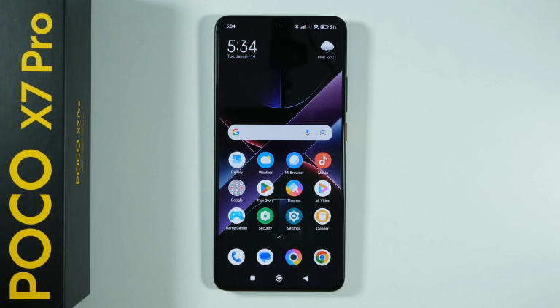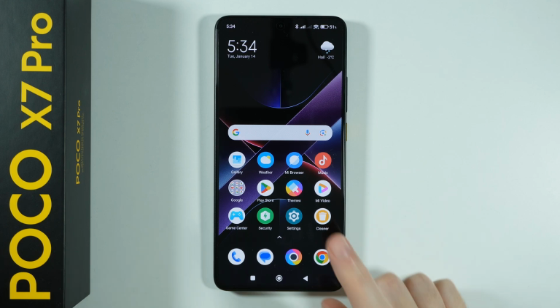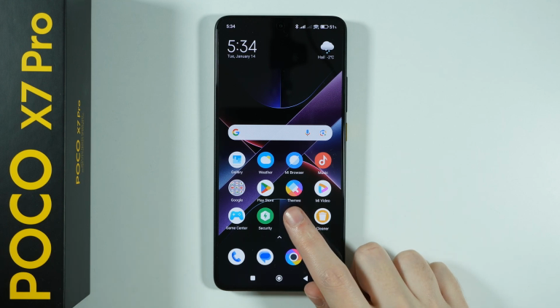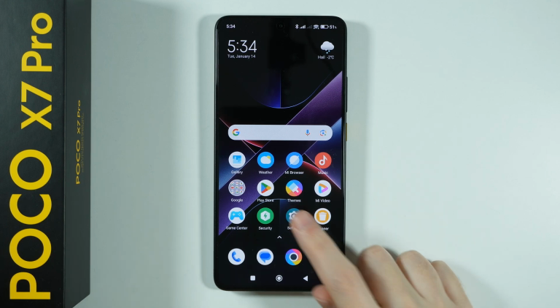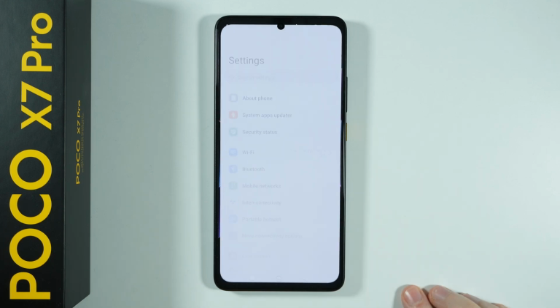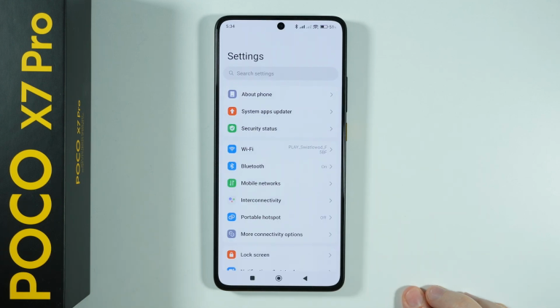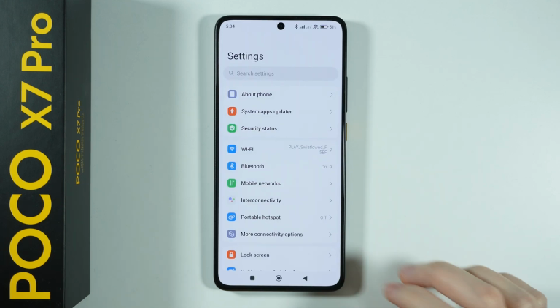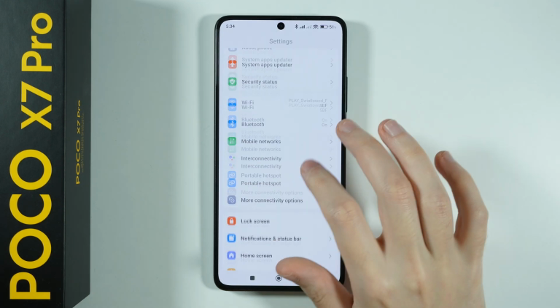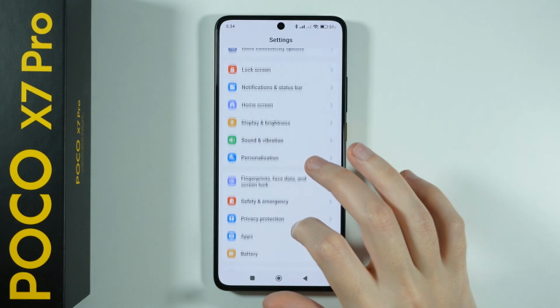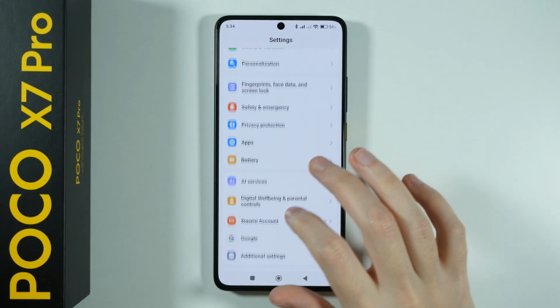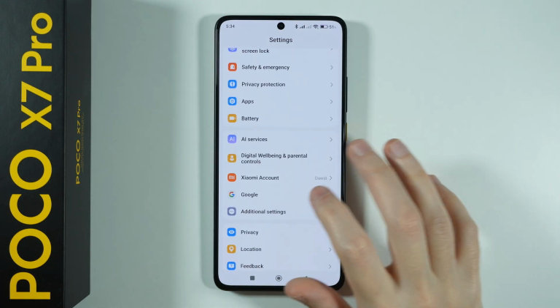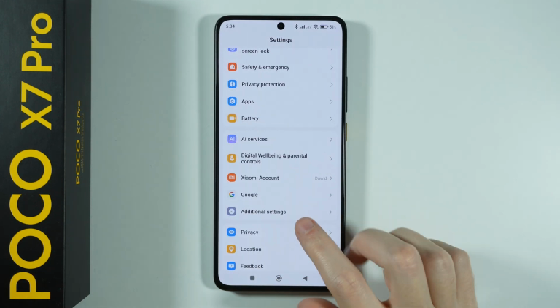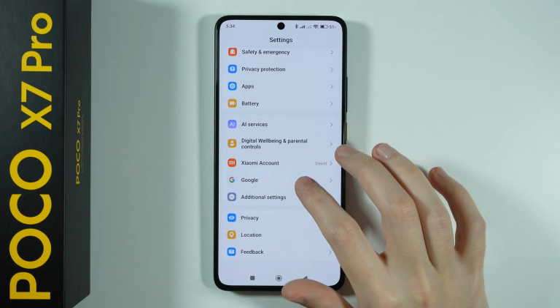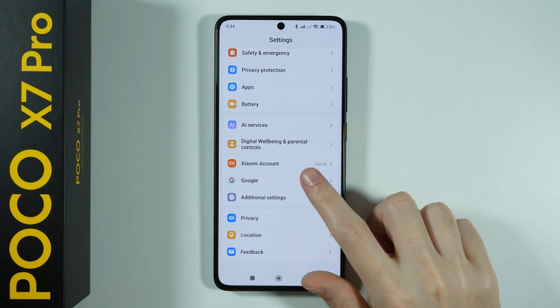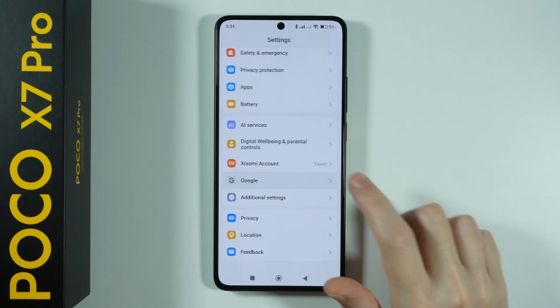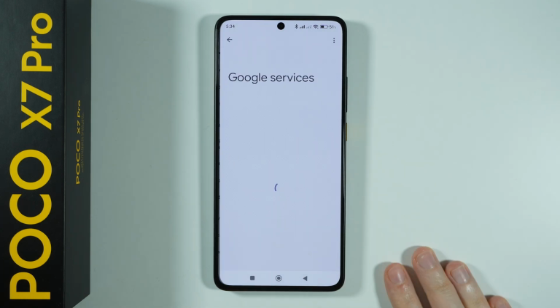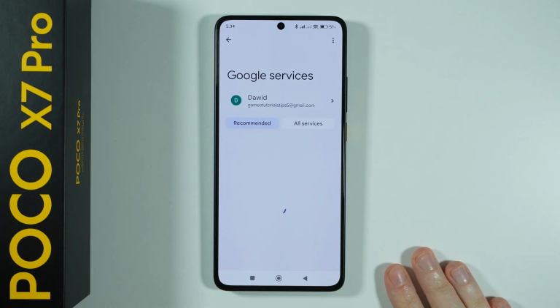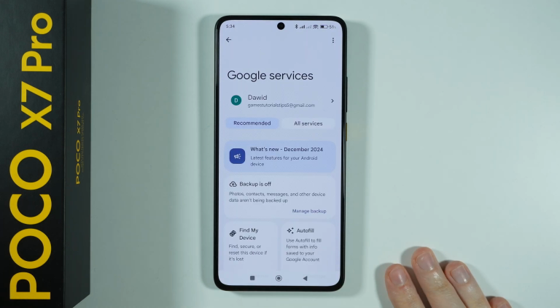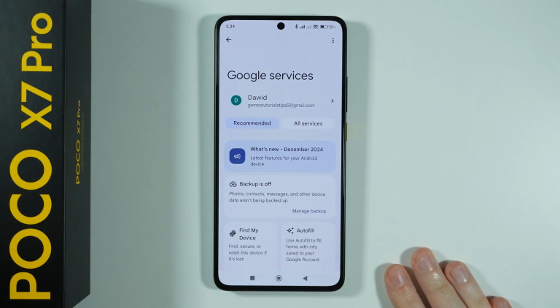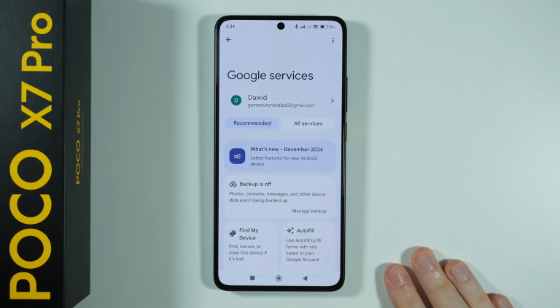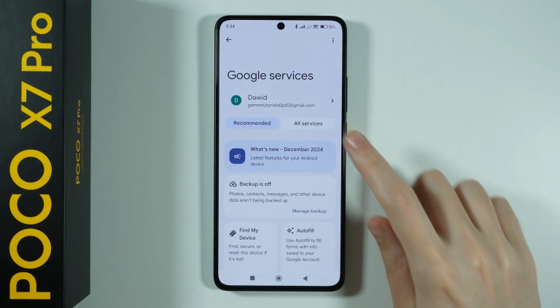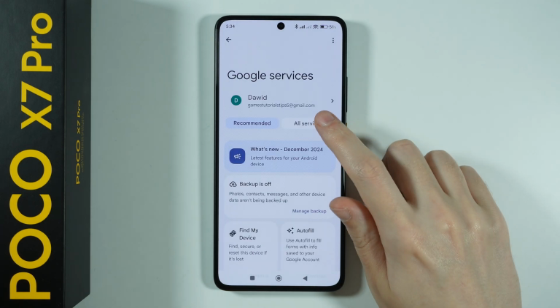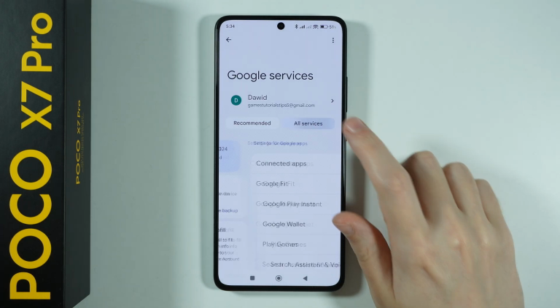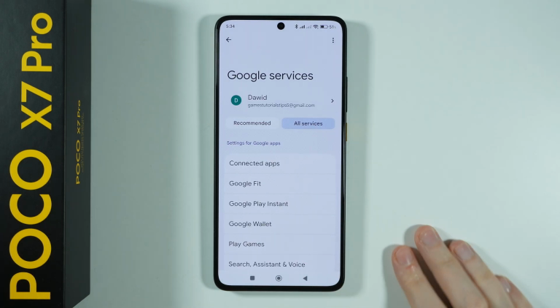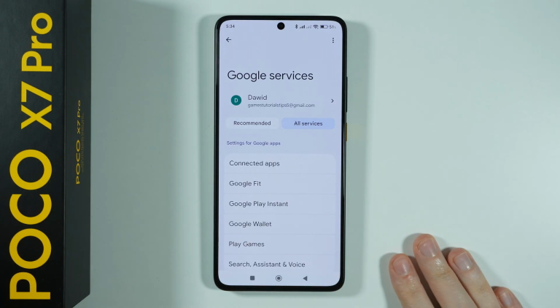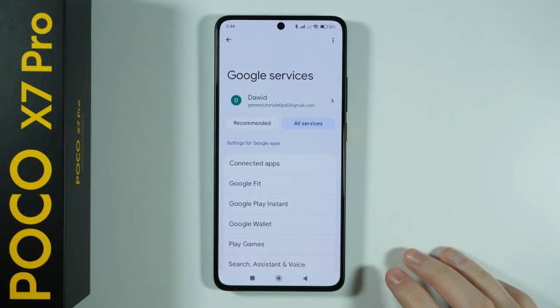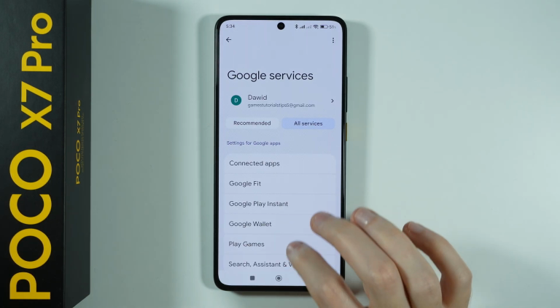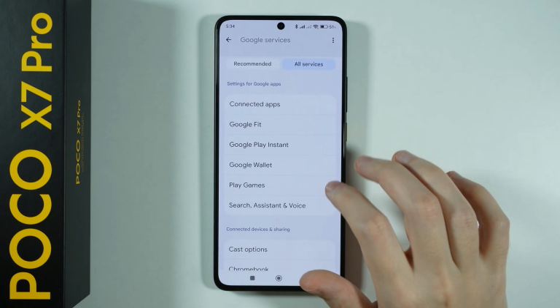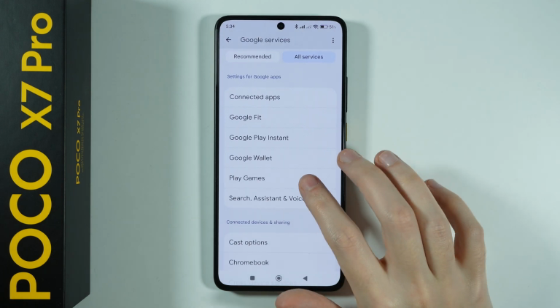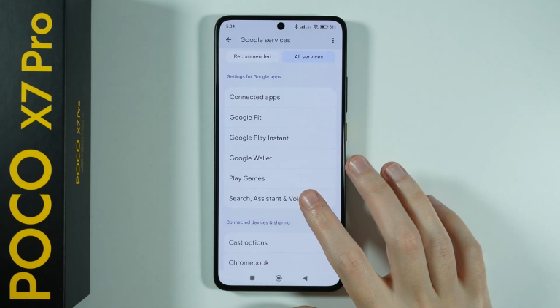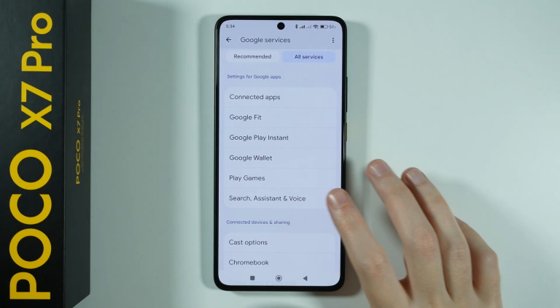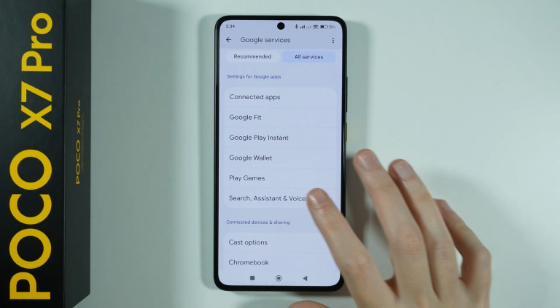First of all, we need to open the Settings. In these settings, we need to scroll down and go to Google, and now over here switch to All Services, then go to Search, Assistant and Voice.